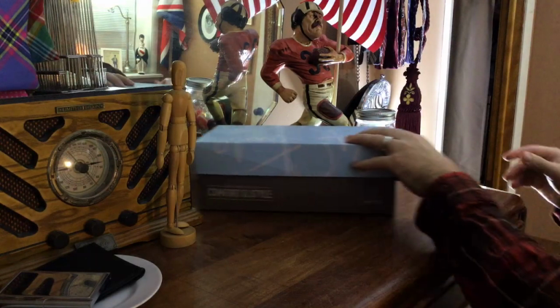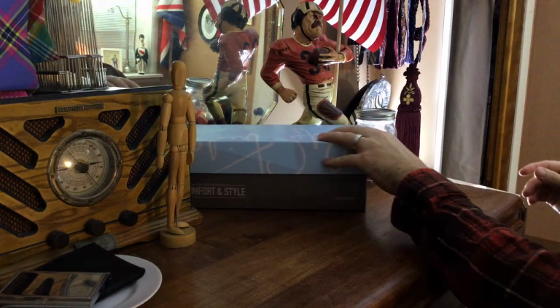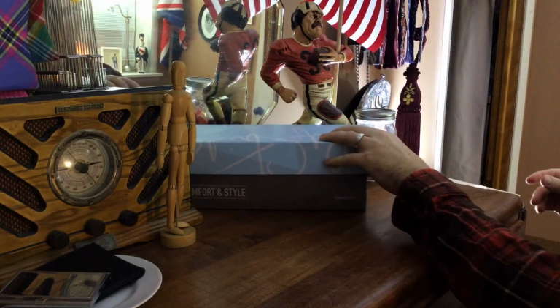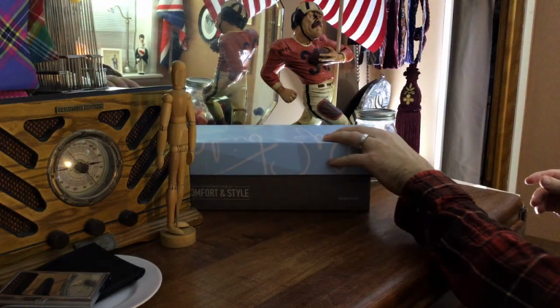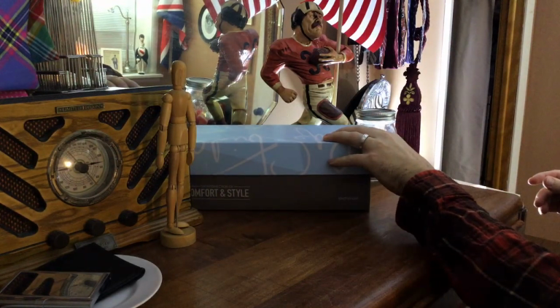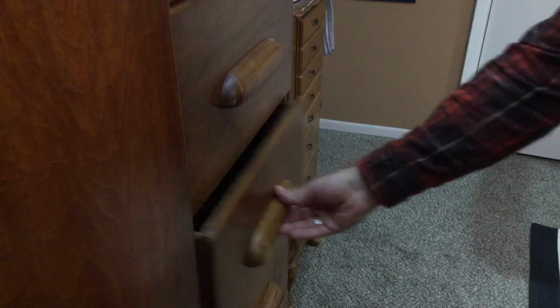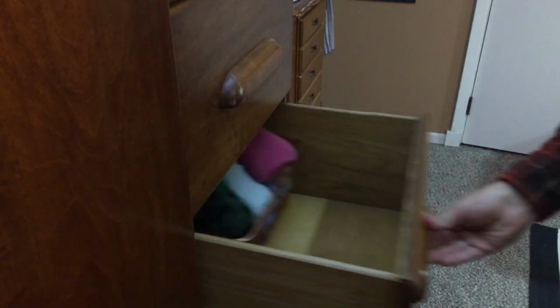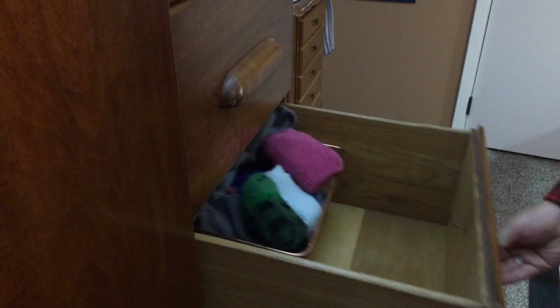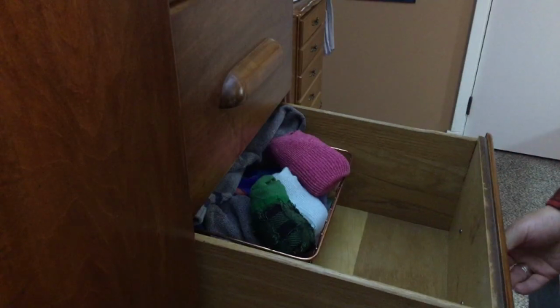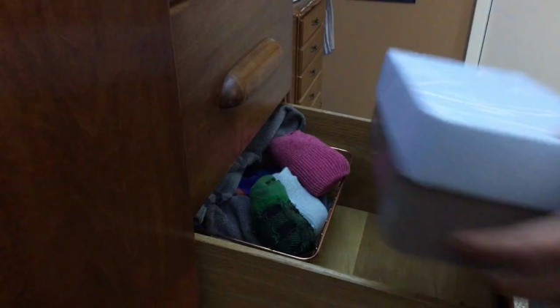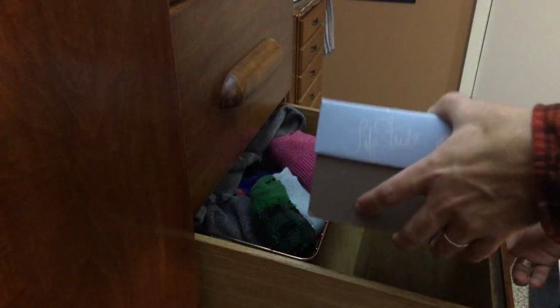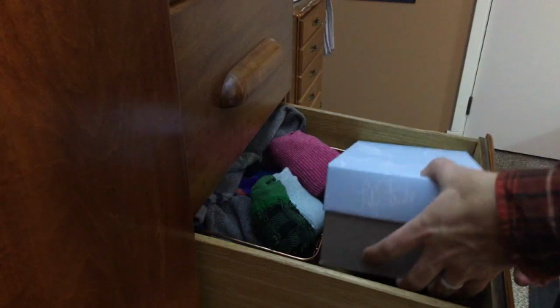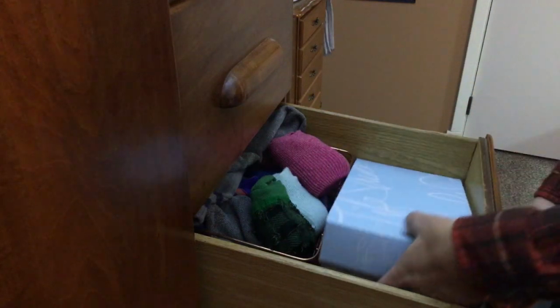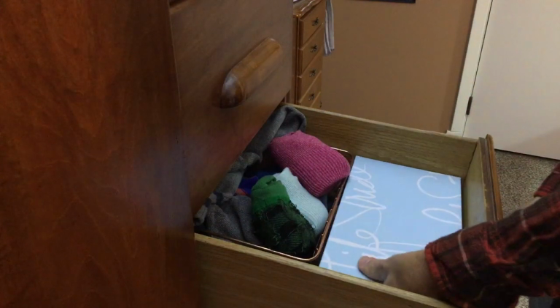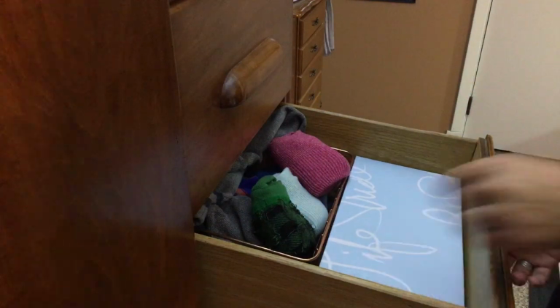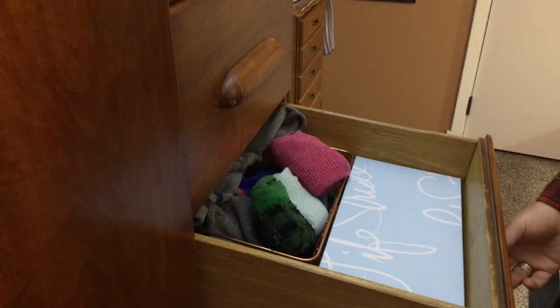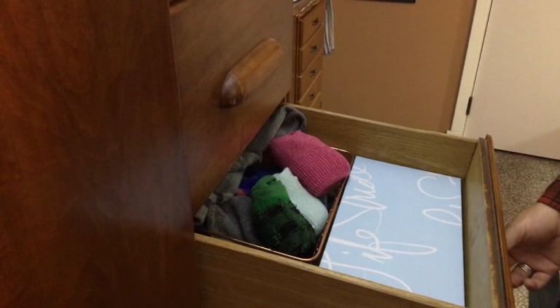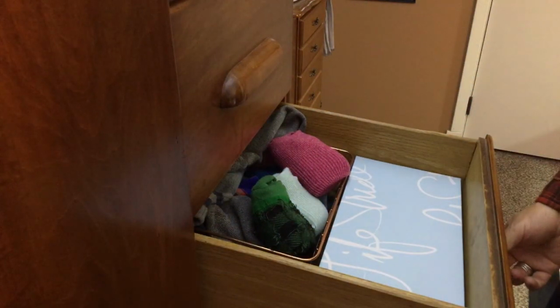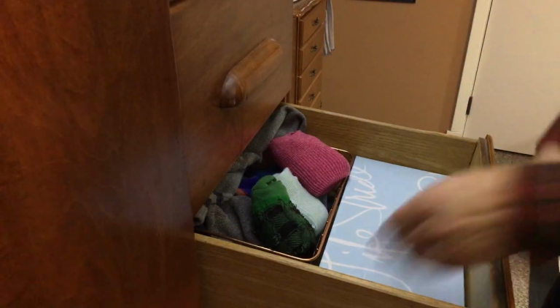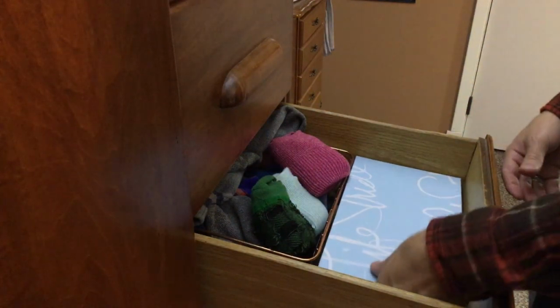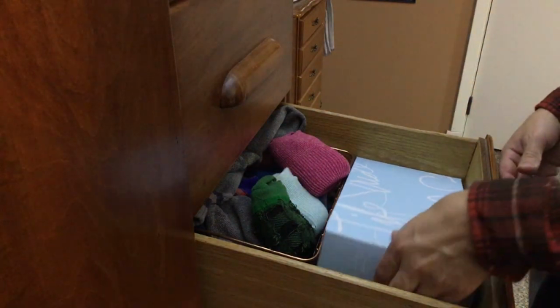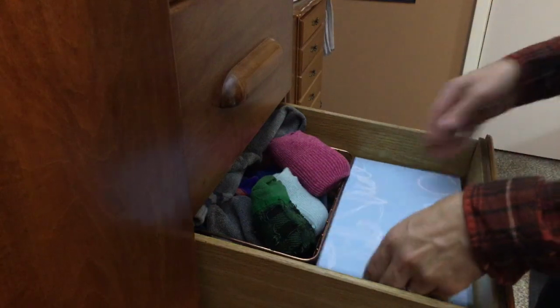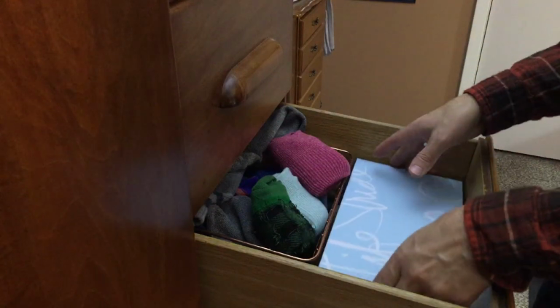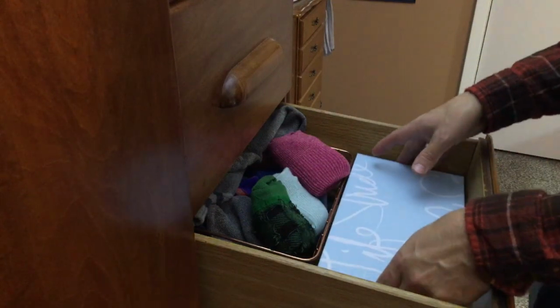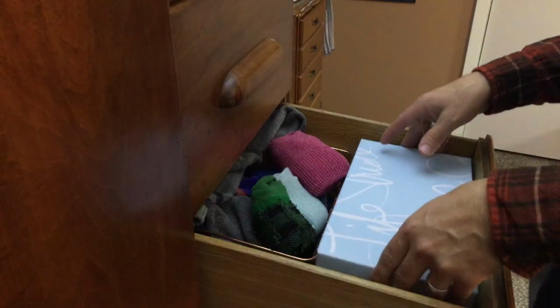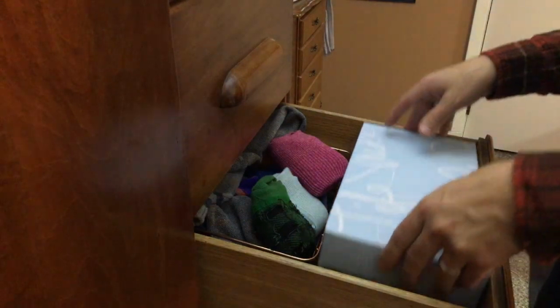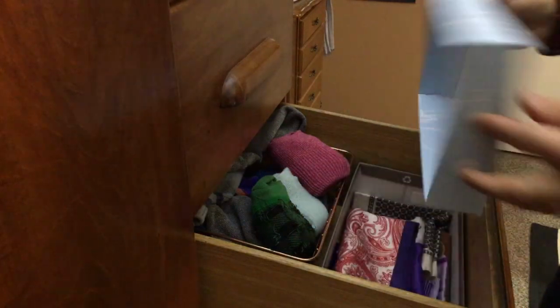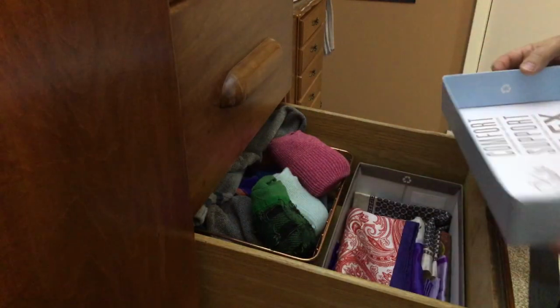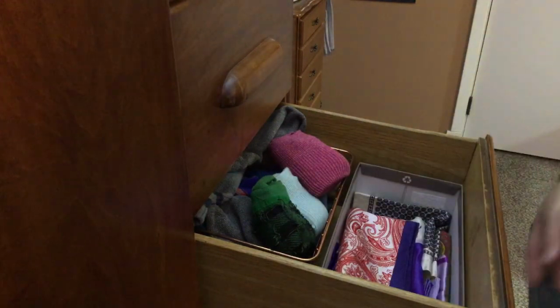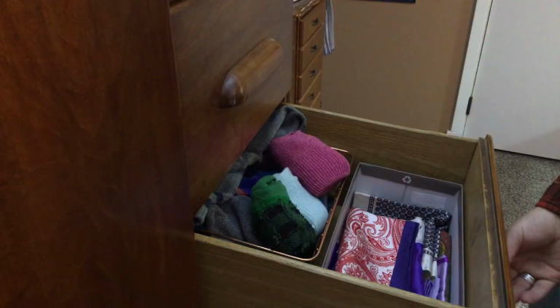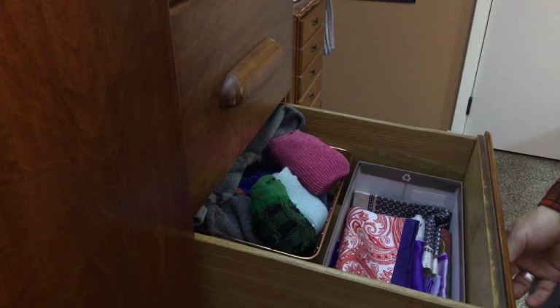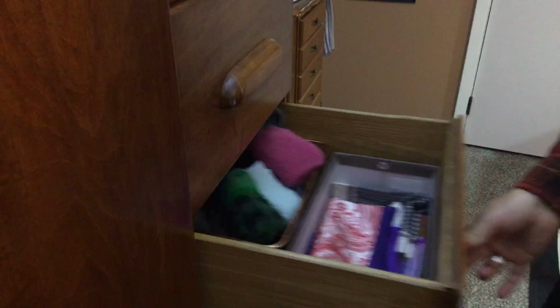Store it on the top of your dresser with the lid on to protect from dust, or in a drawer next to your socks with the lid off for quick, organized access. This method is budget friendly and suitable for pocket square collections of all sizes.